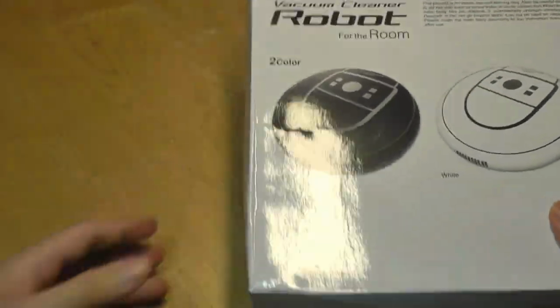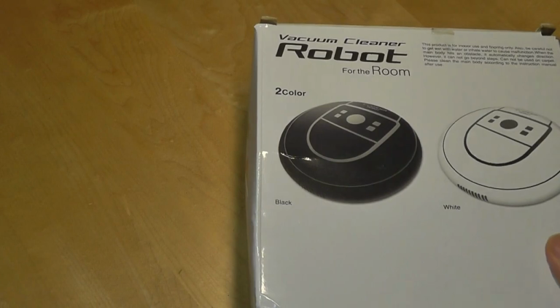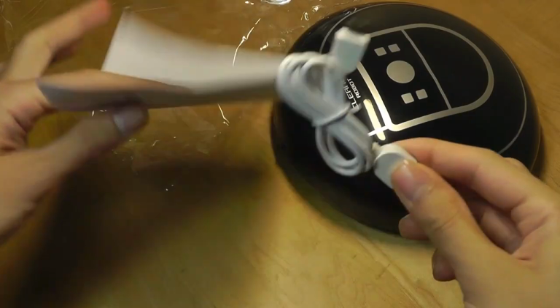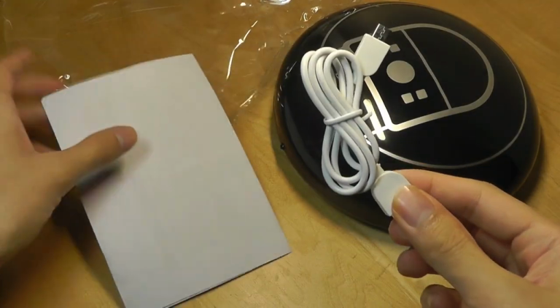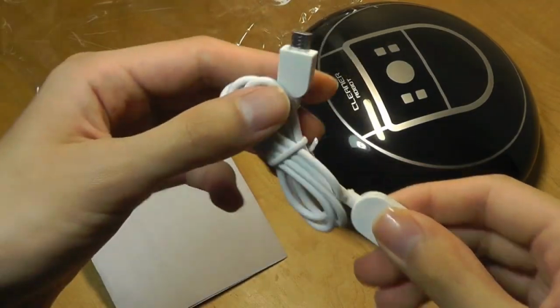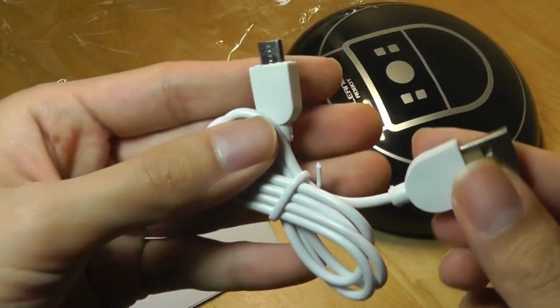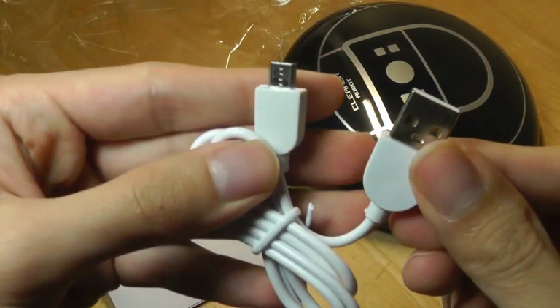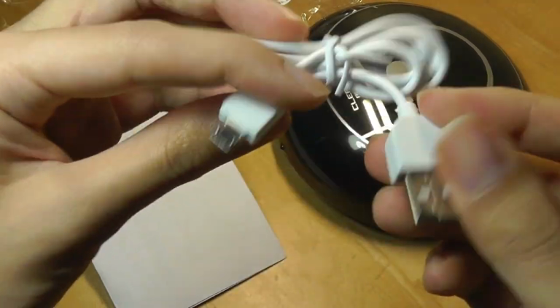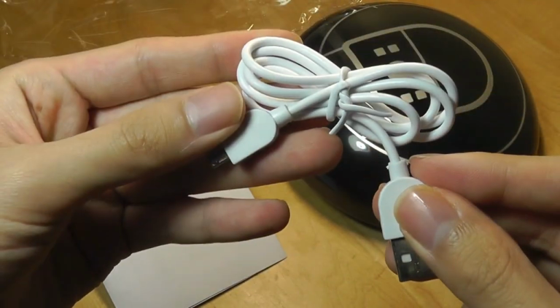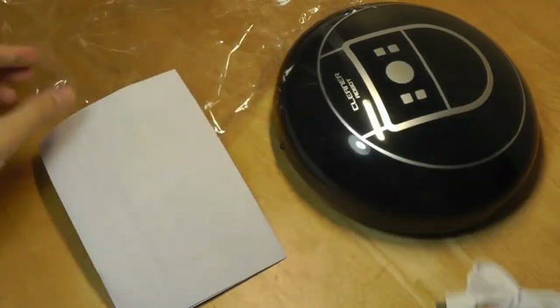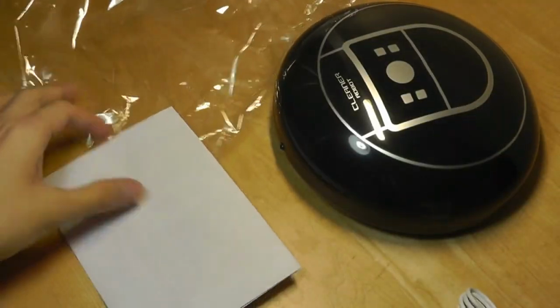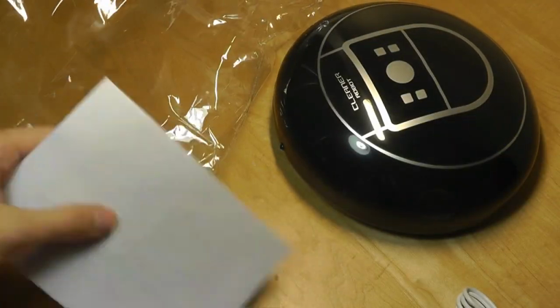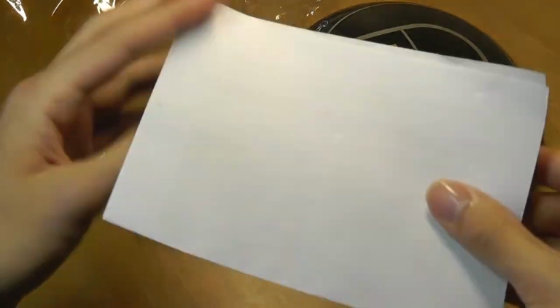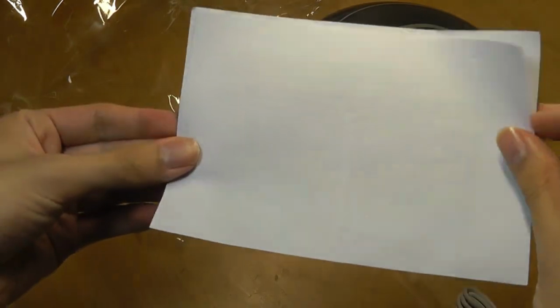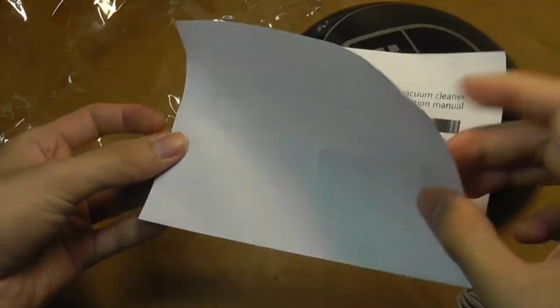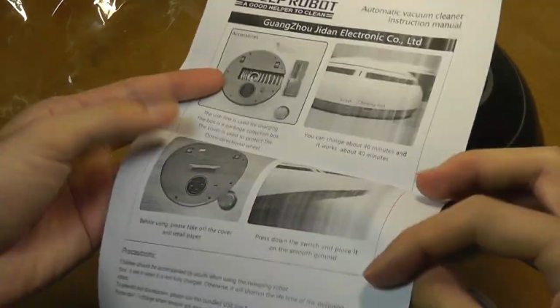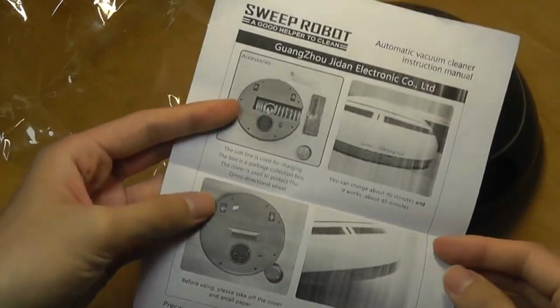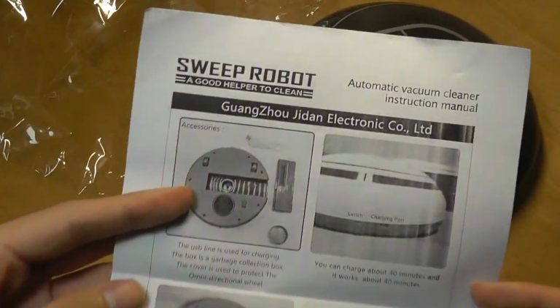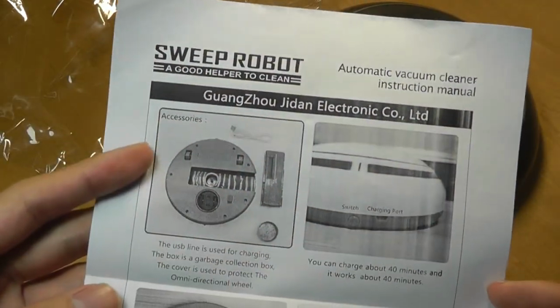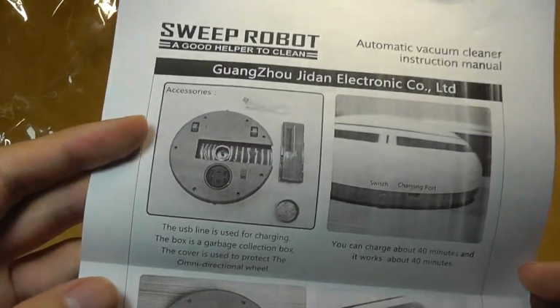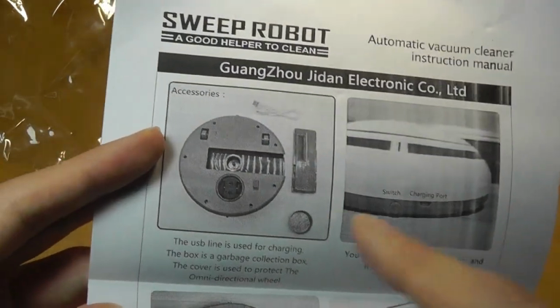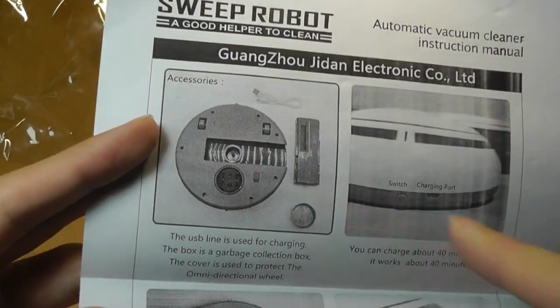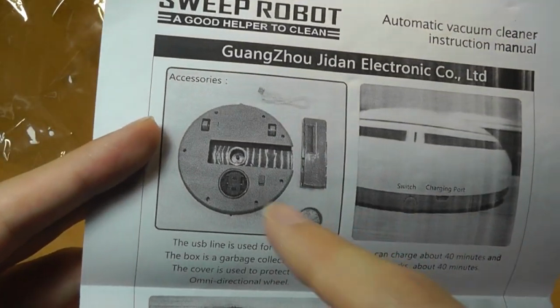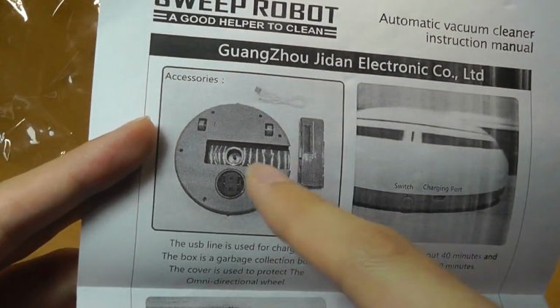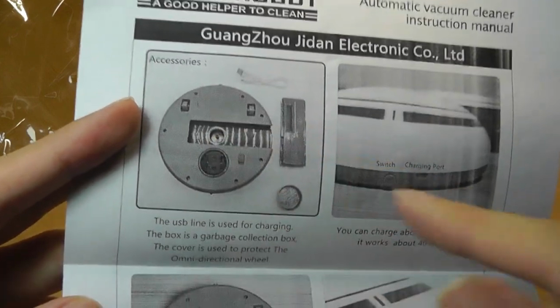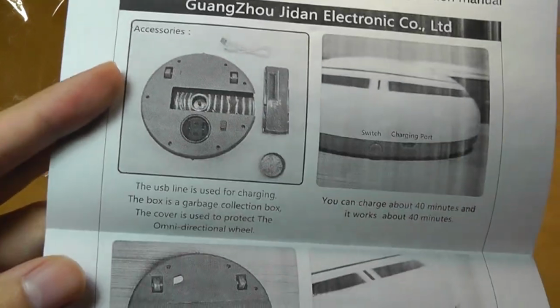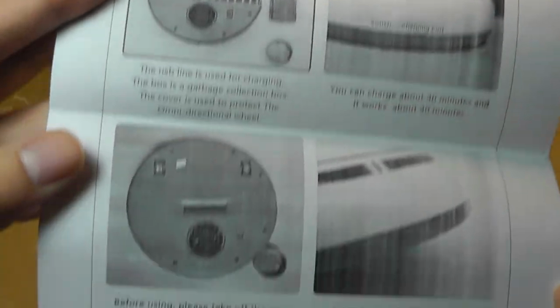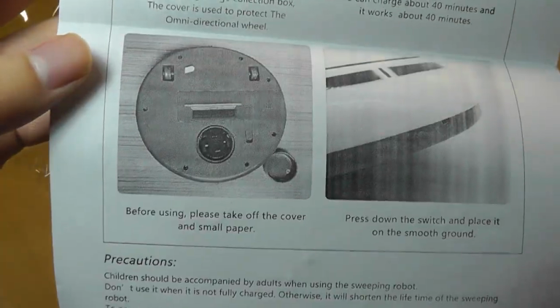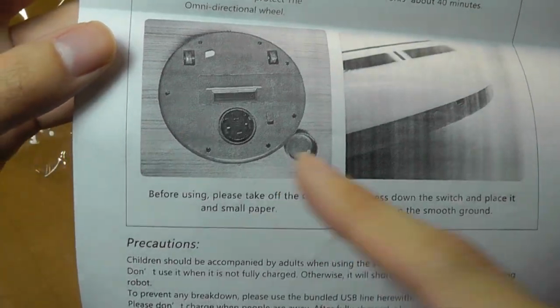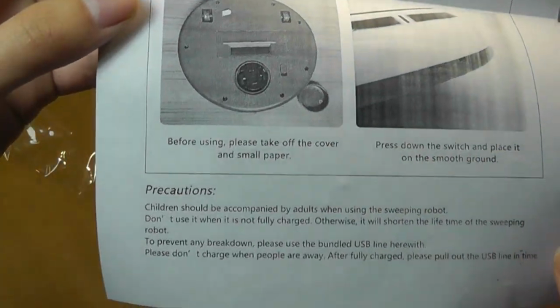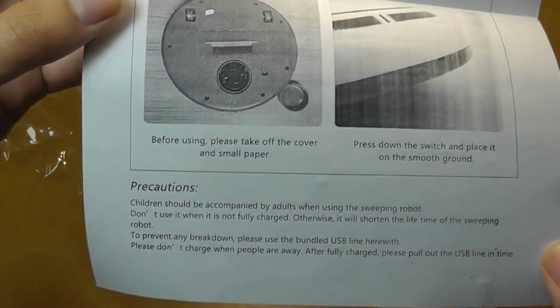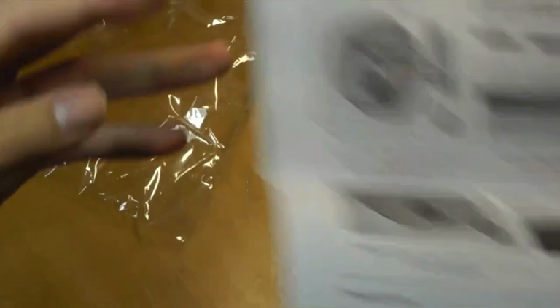Very simple packaging. We have the aforementioned micro USB cable for charging the unit, in addition to a quick user manual that just tells you how to turn it on, how to dump out the dust or lint that you collect on the back, as well as the various charging ports on the sides.